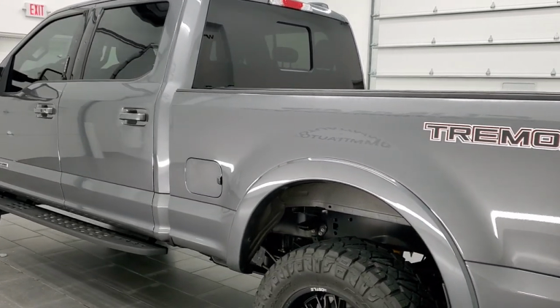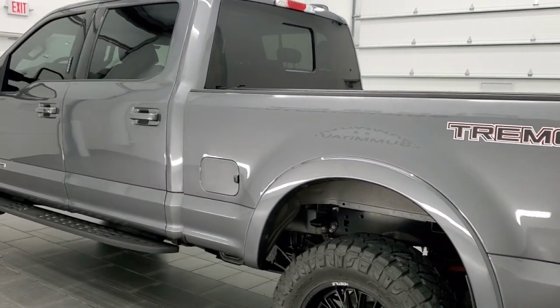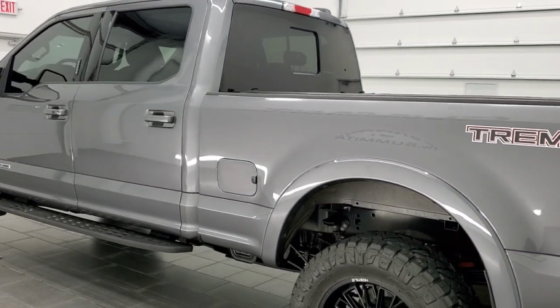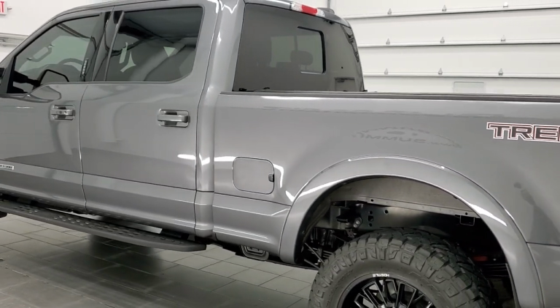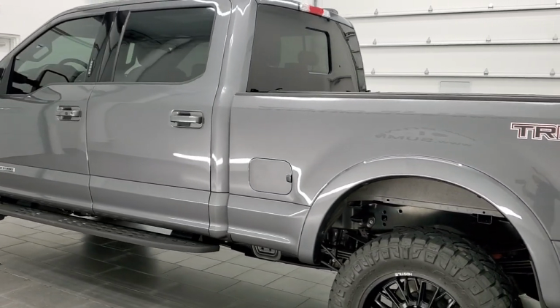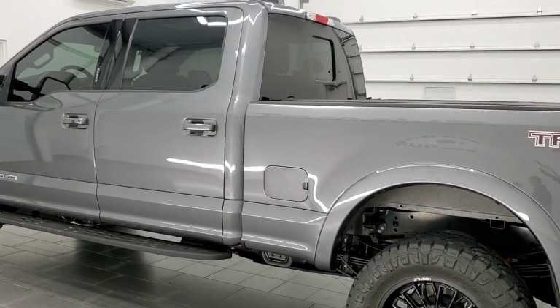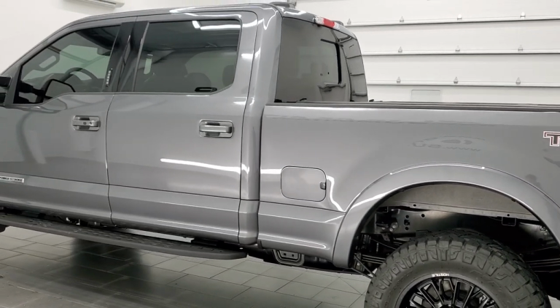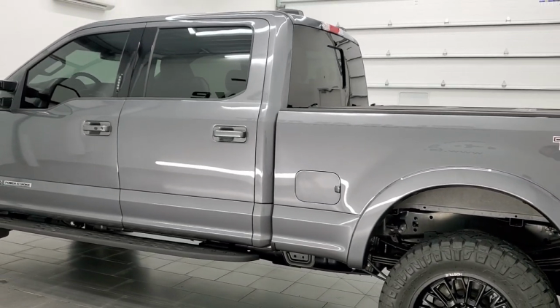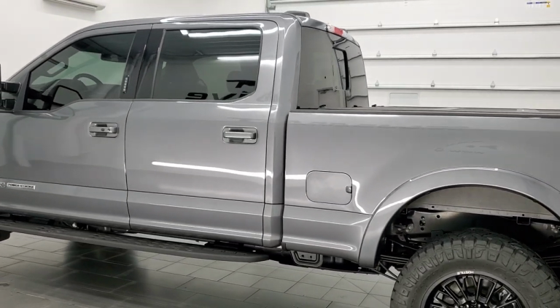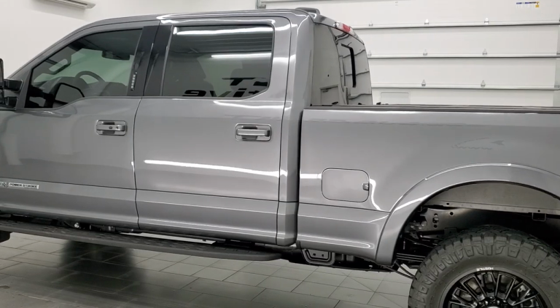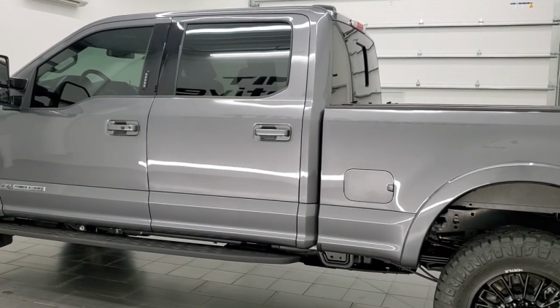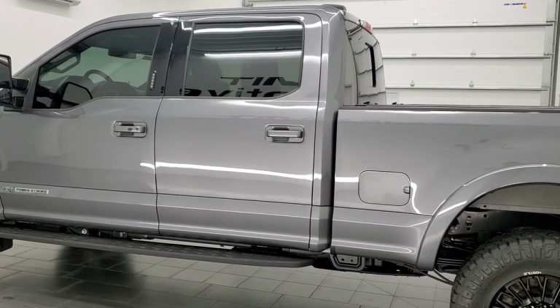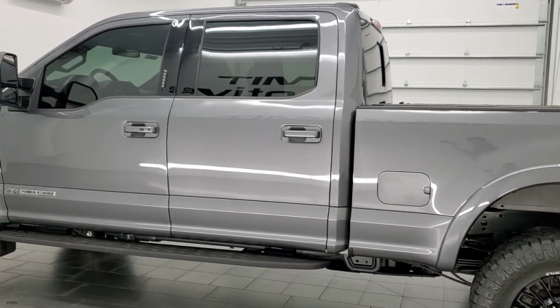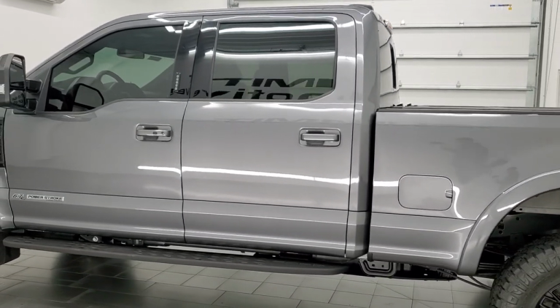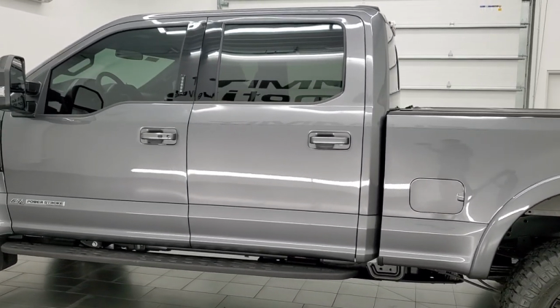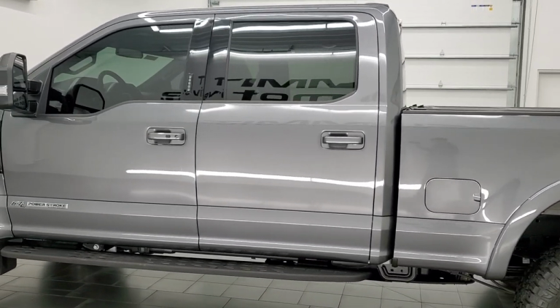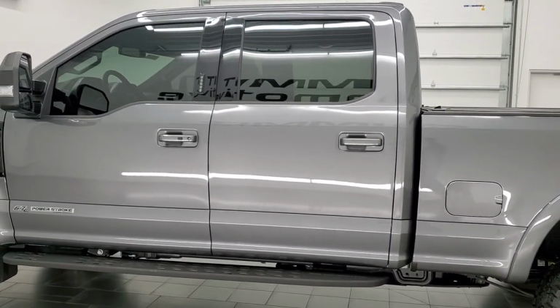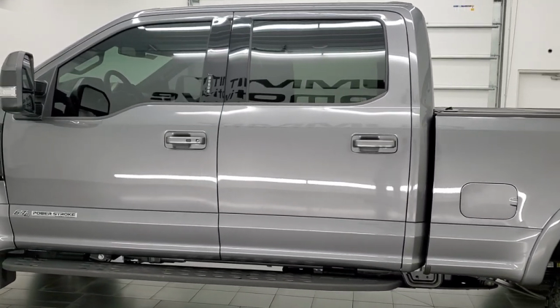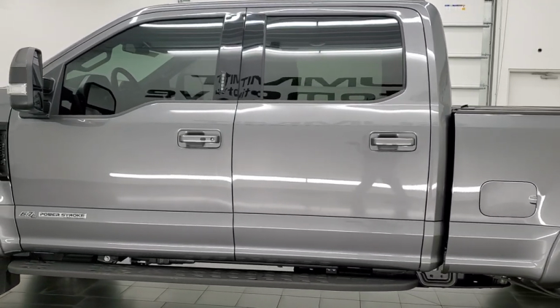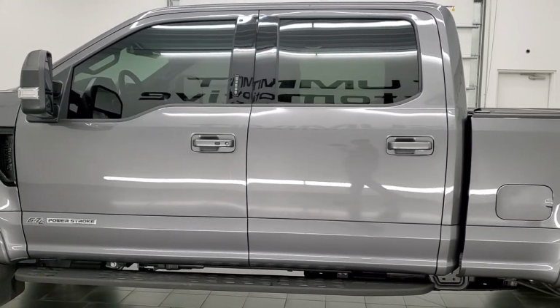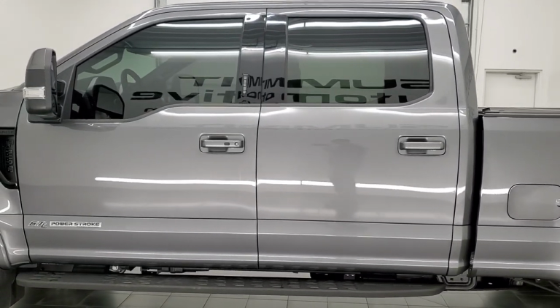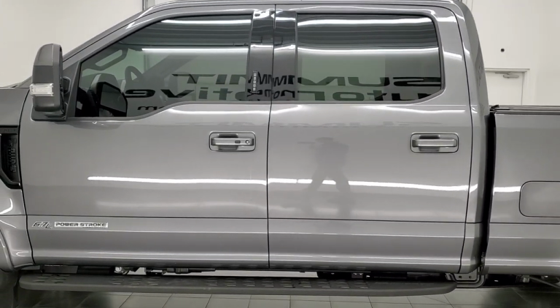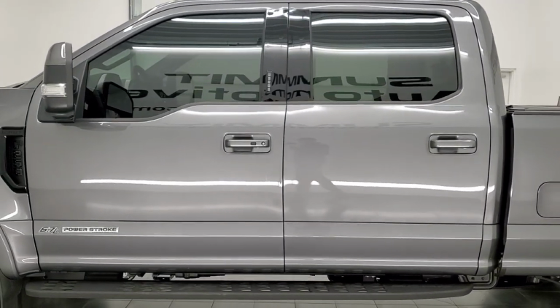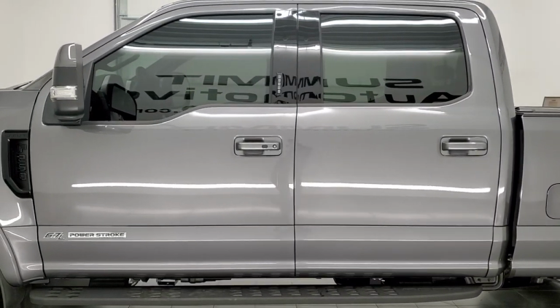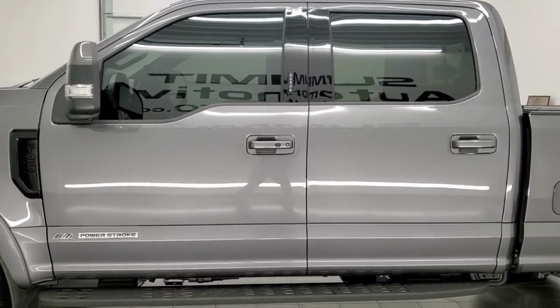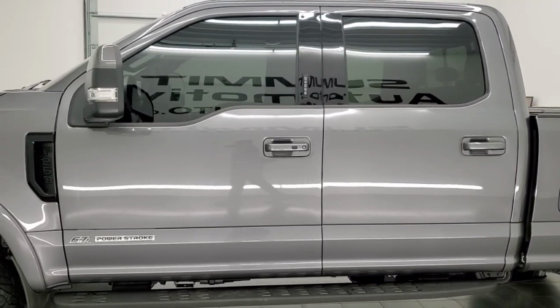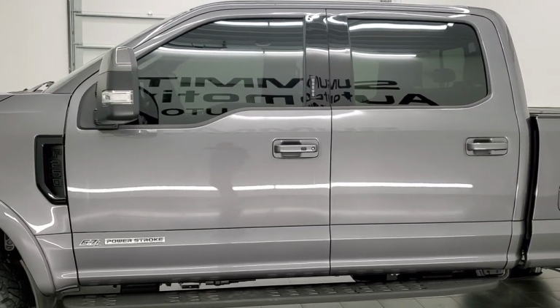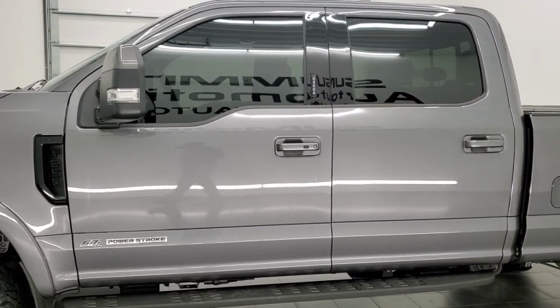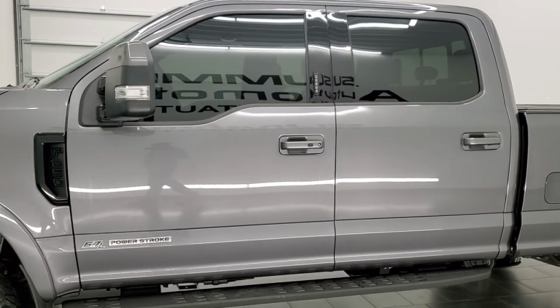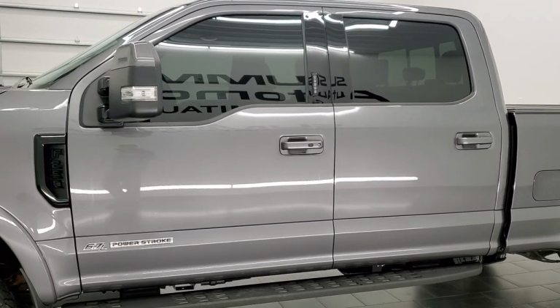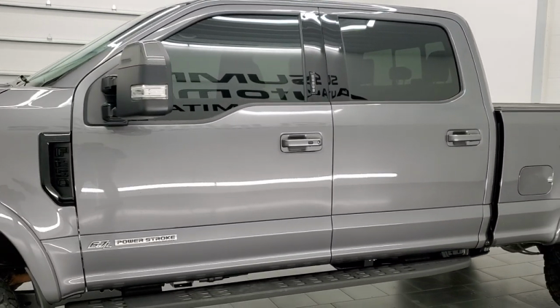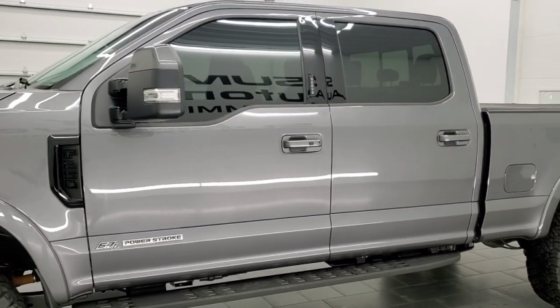This 2022 Ford F-250 has the 6.7-liter Powerstroke diesel engine, 475 horsepower, and 1050 foot-pounds of torque.